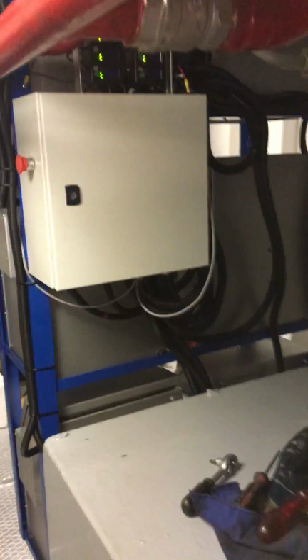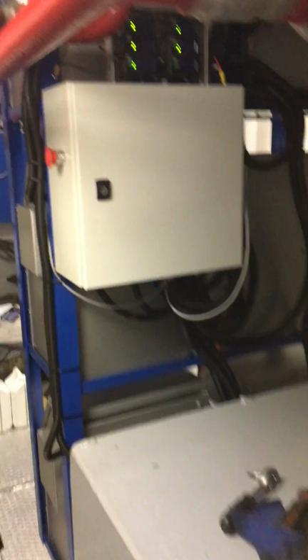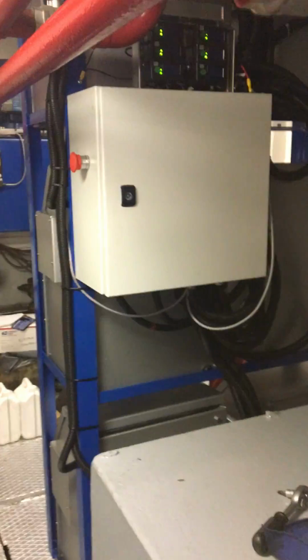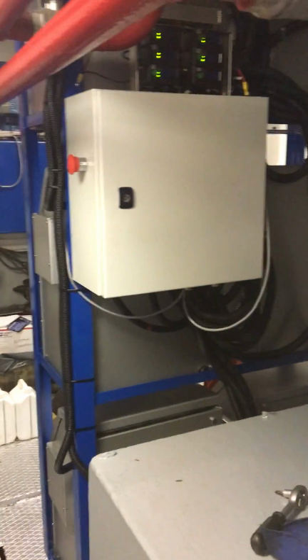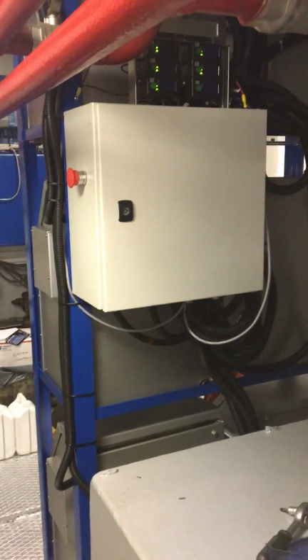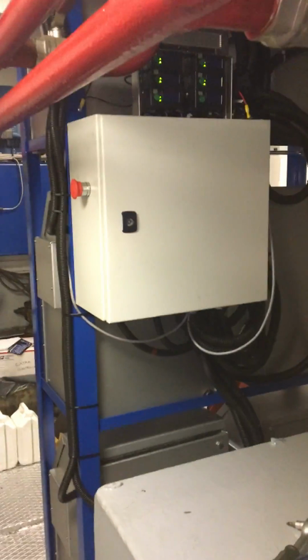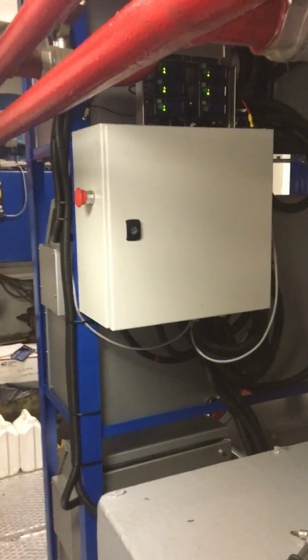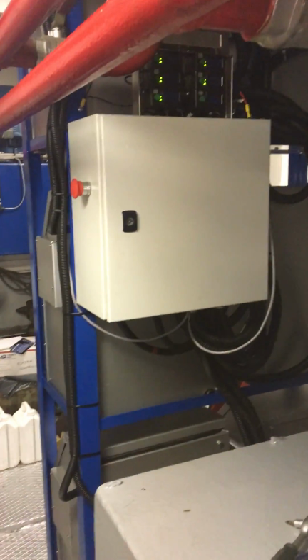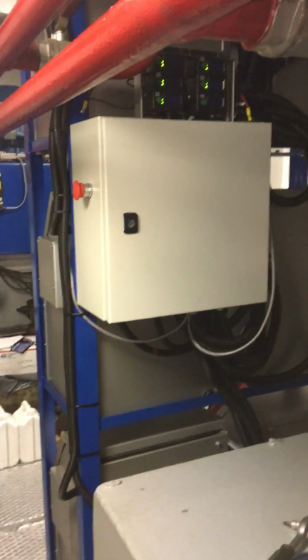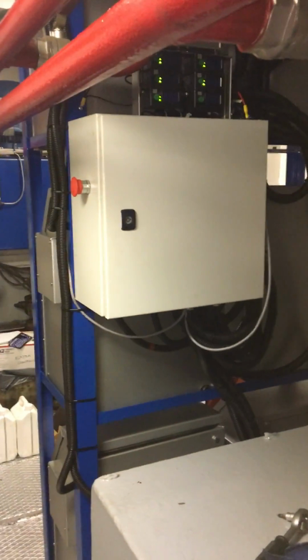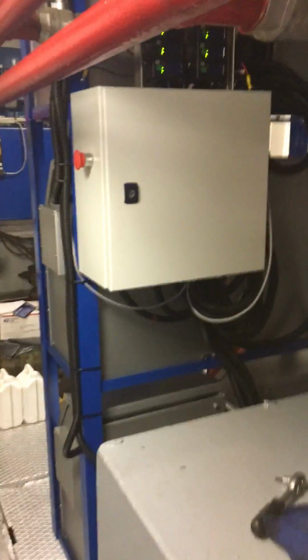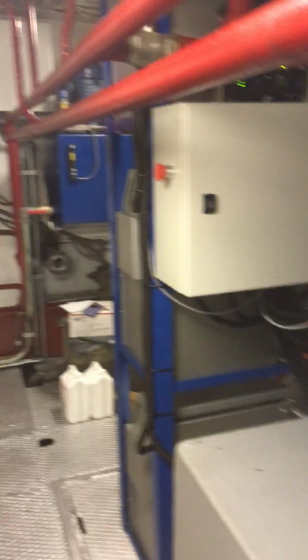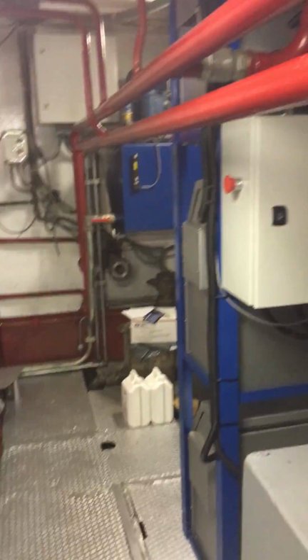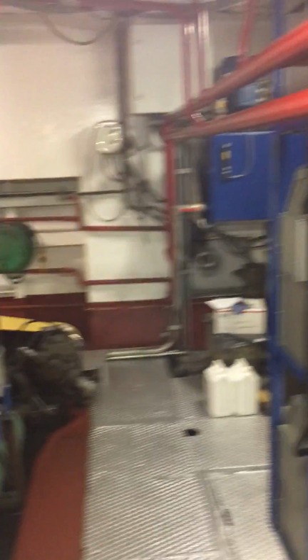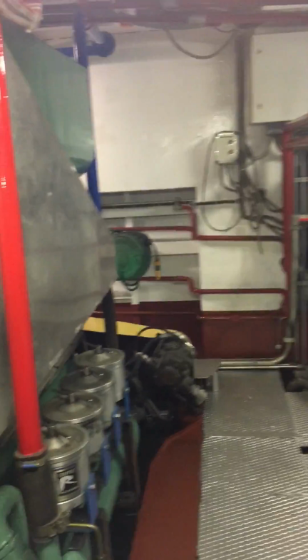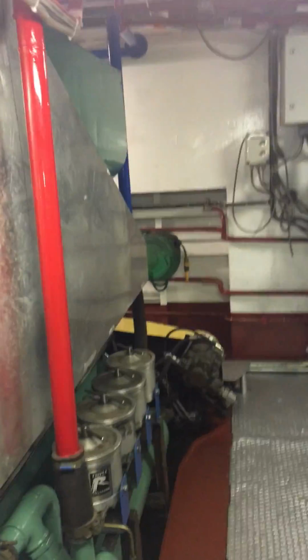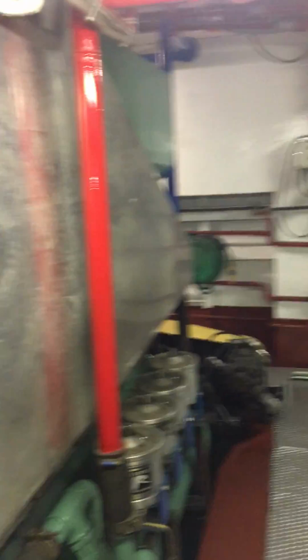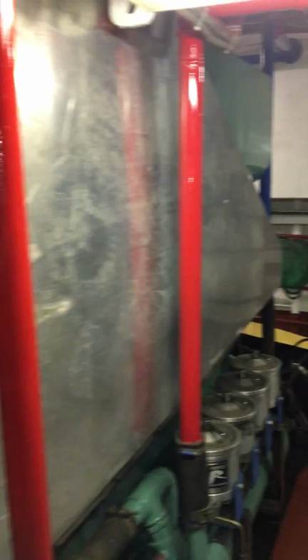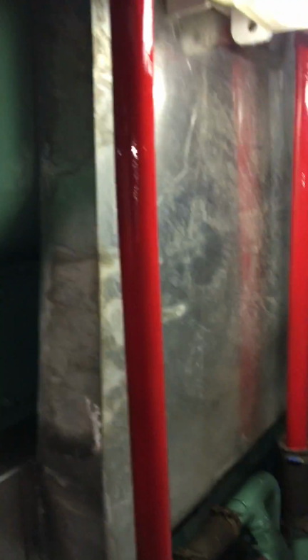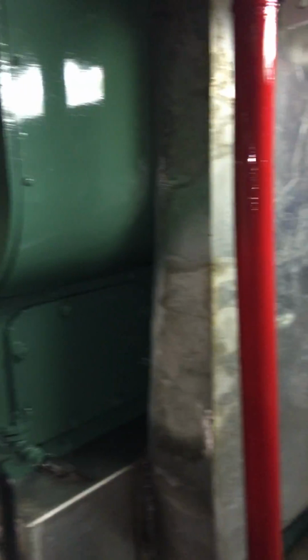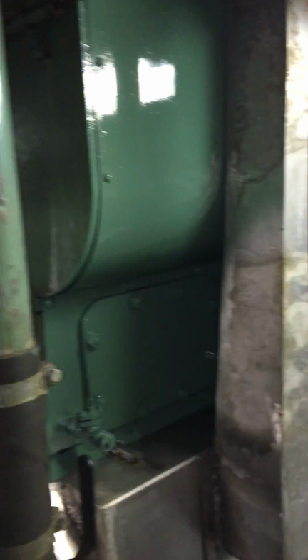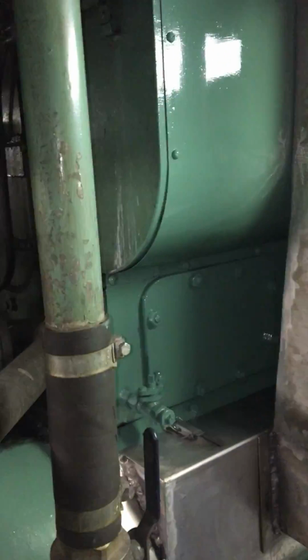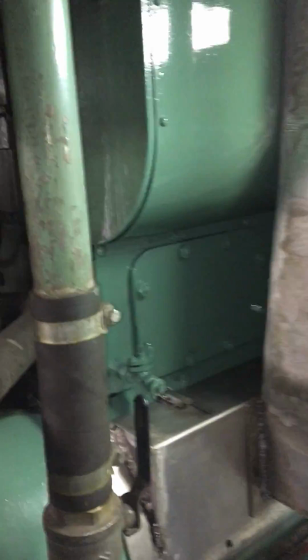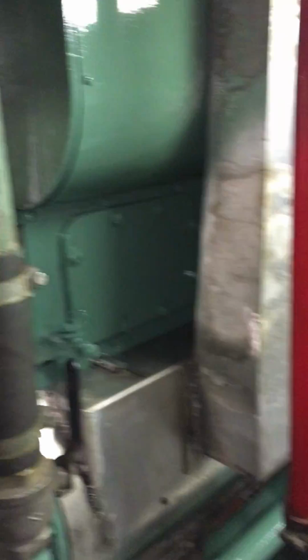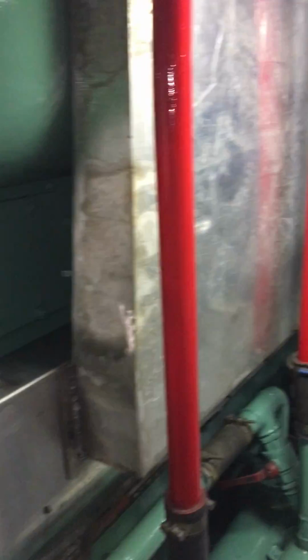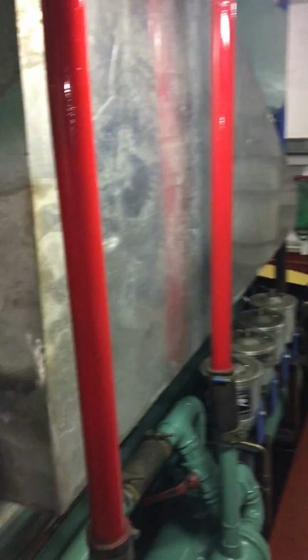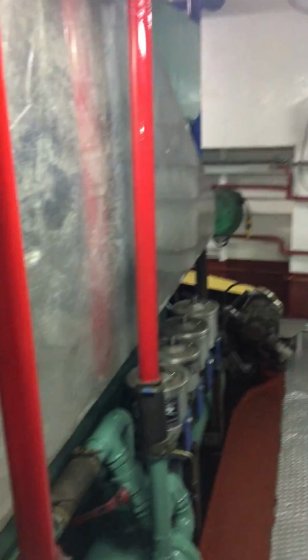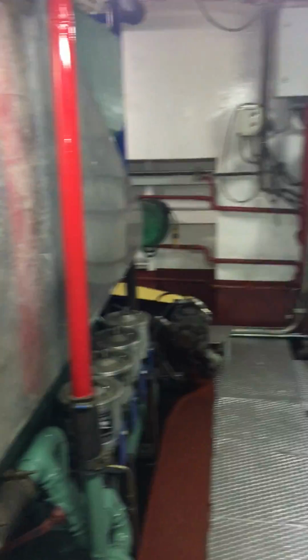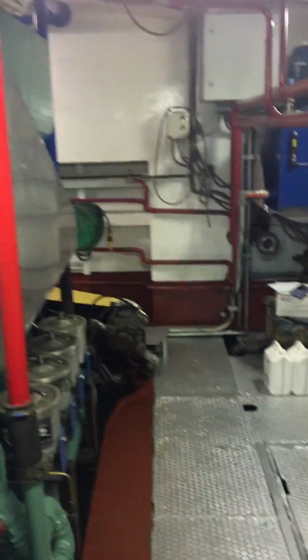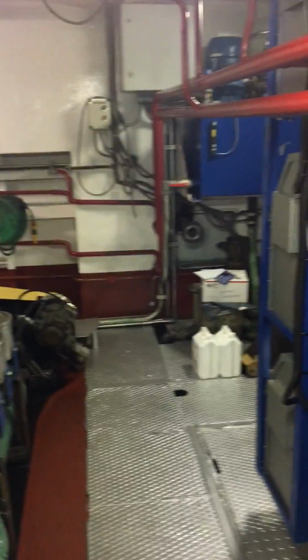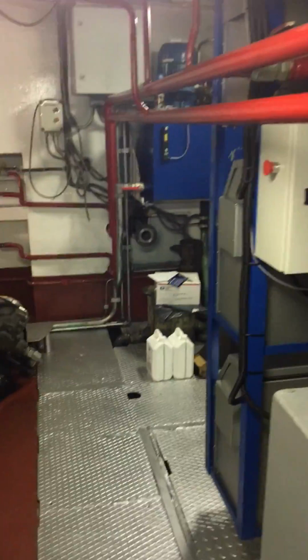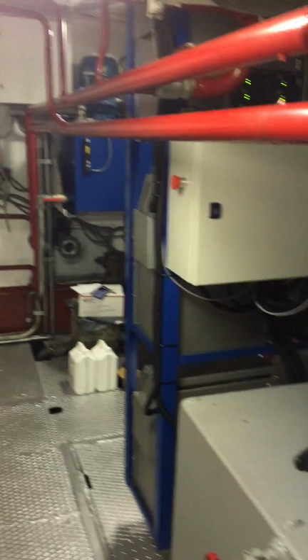This is James from Central Valley HHO. We just completed our full install on an 87 liter two-stroke diesel engine for a 210 foot cargo ship.